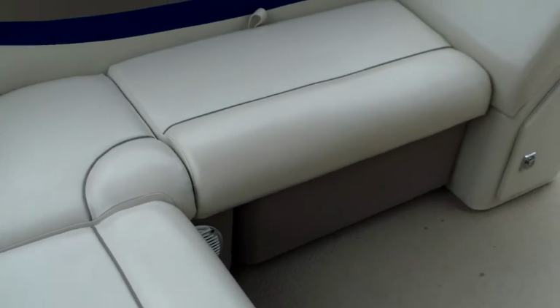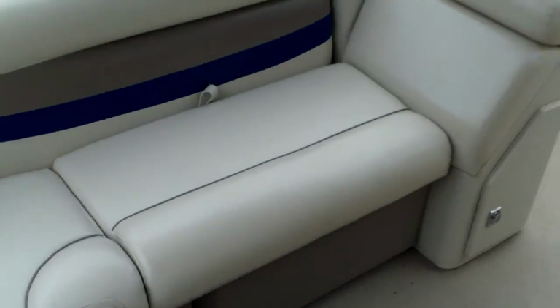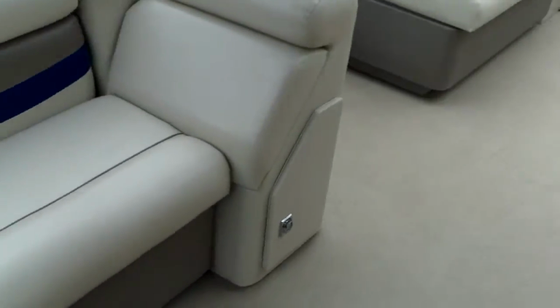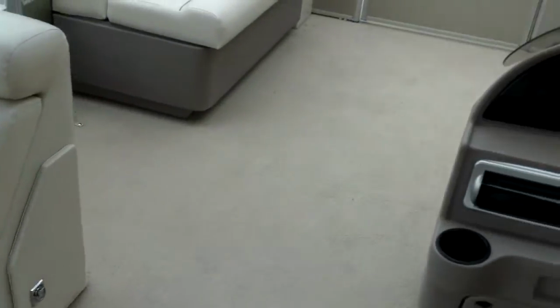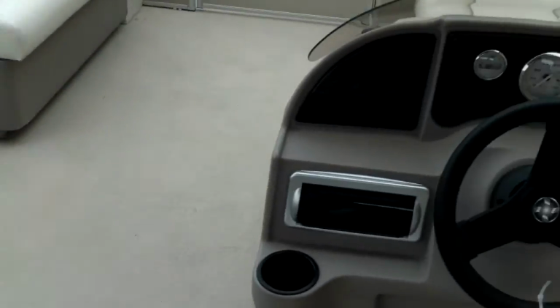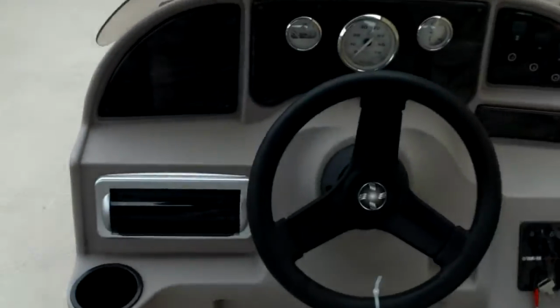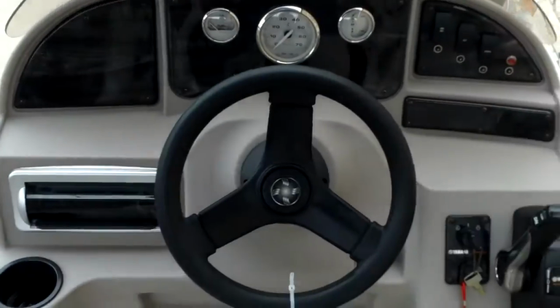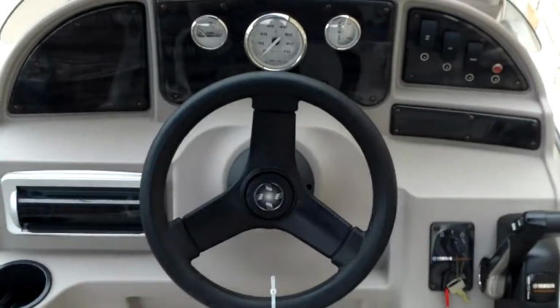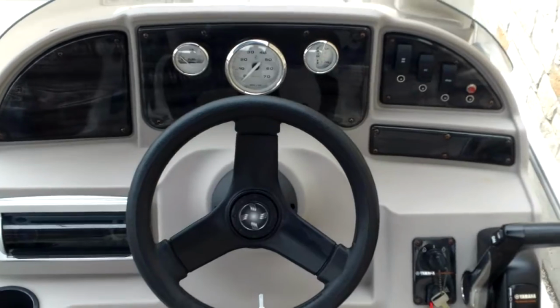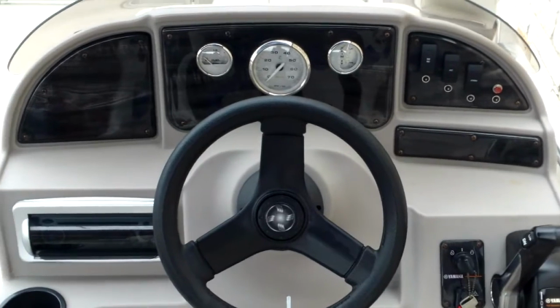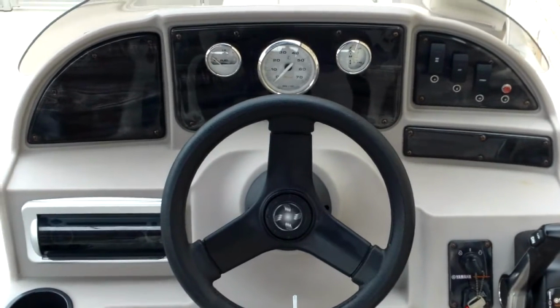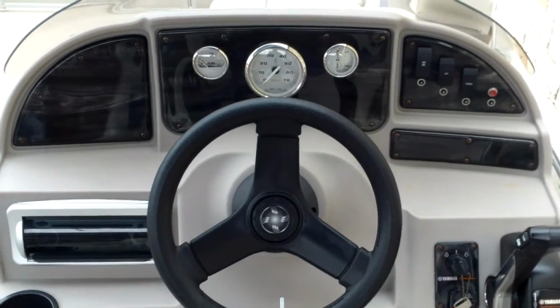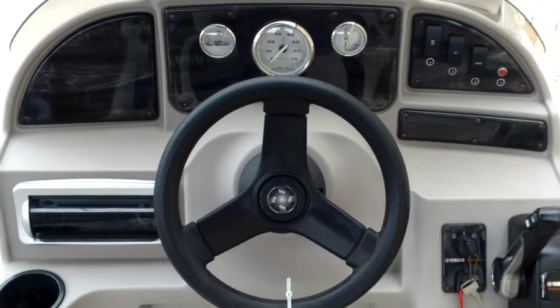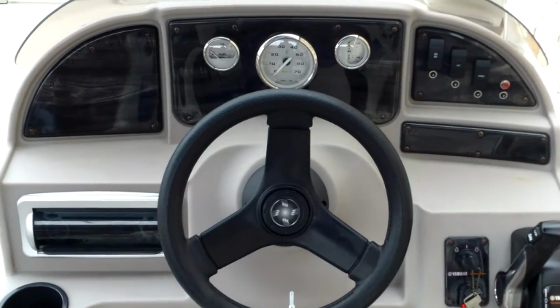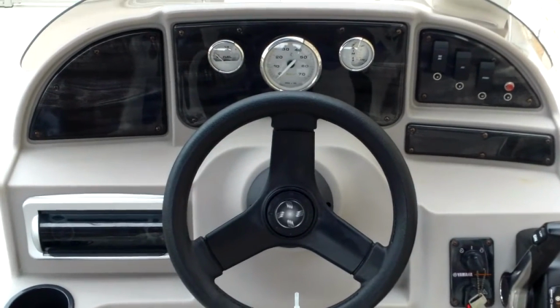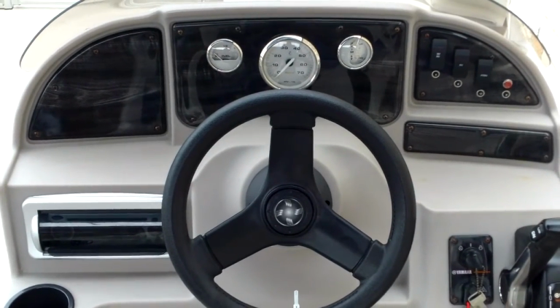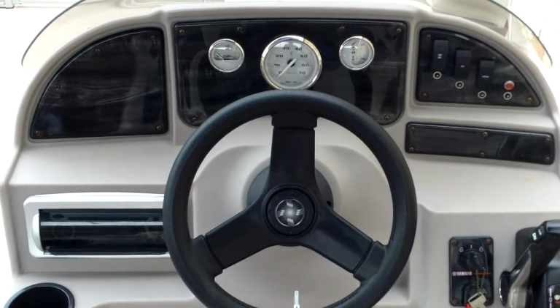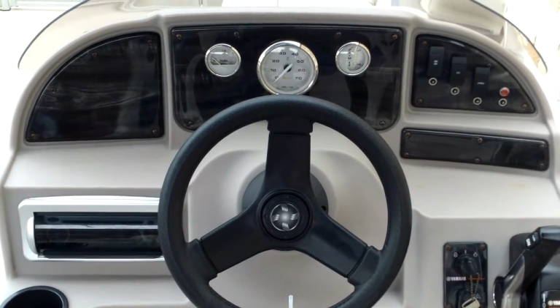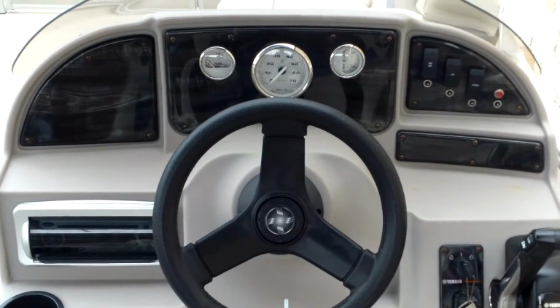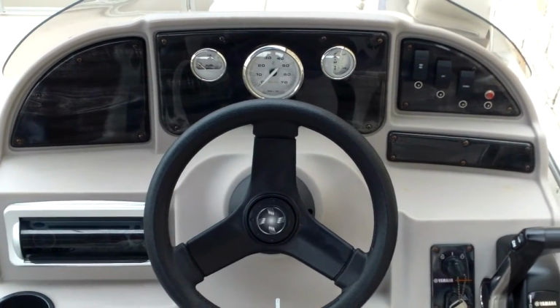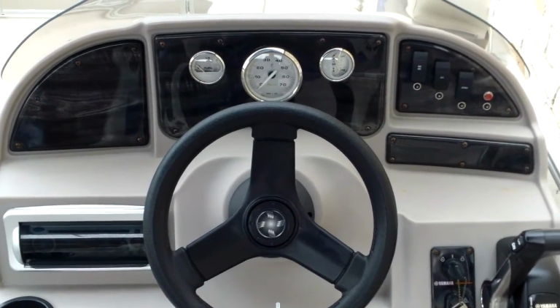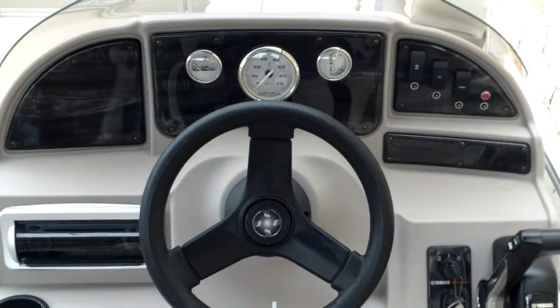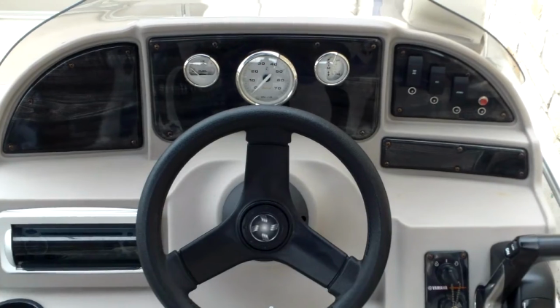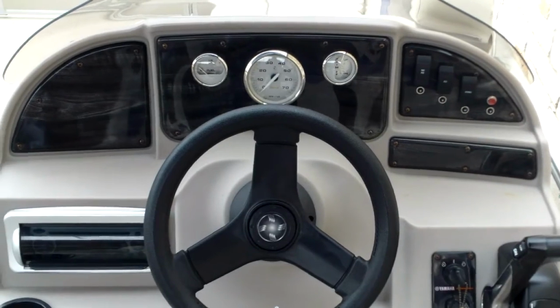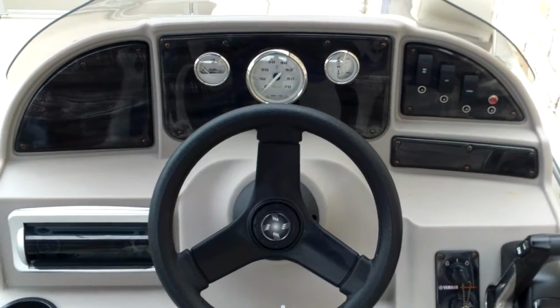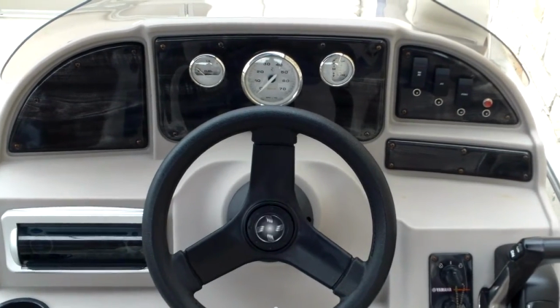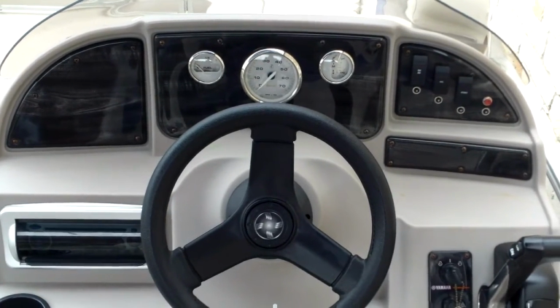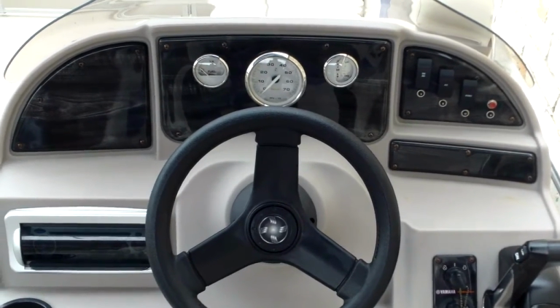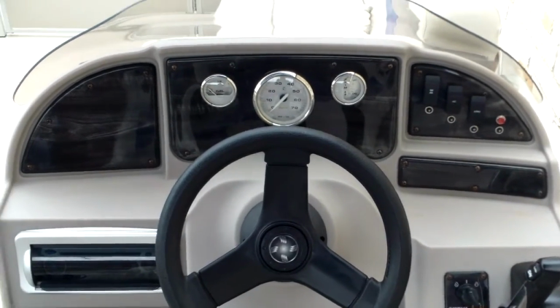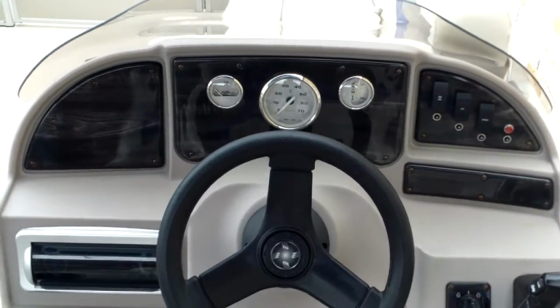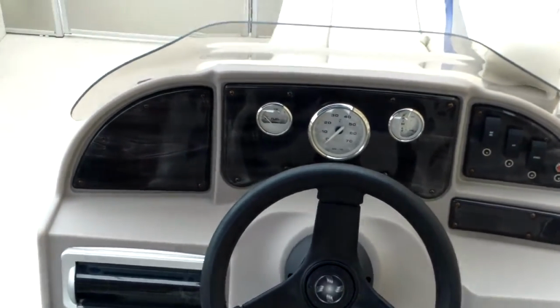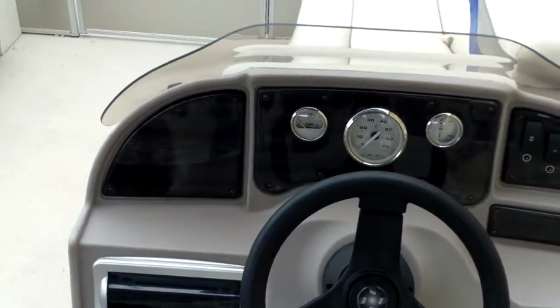Let's take a look at the dash here. You can see it's got your tachometer, your trim gauge, your fuel gauge. It's got your switches for your nav lights, your stereo, your horn, and an accessory switch.